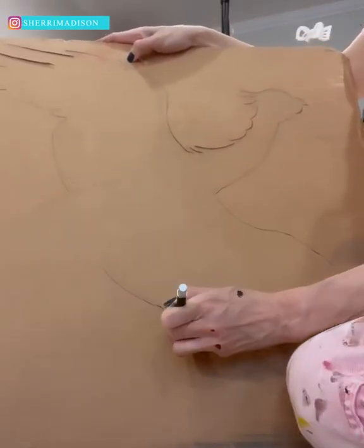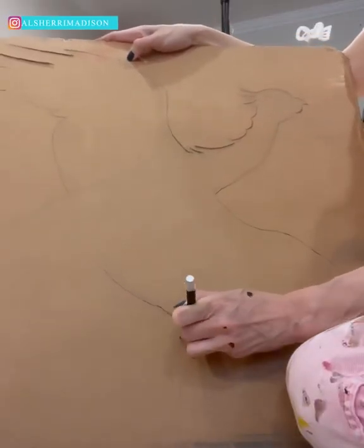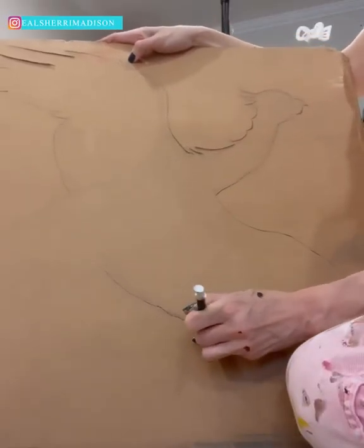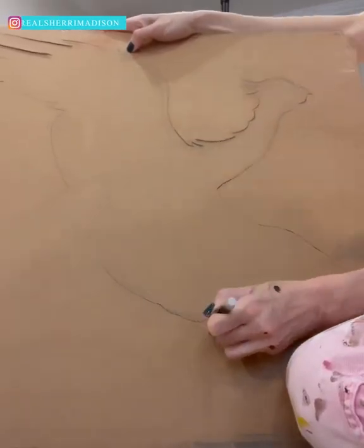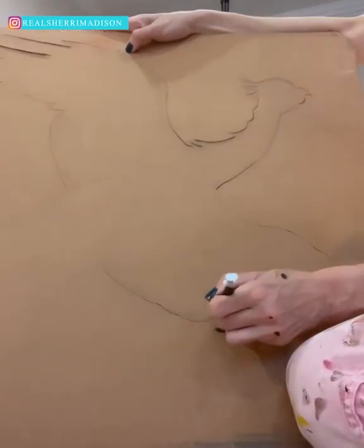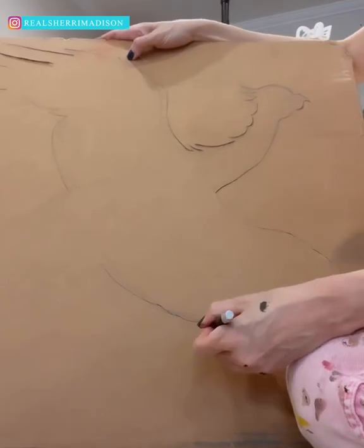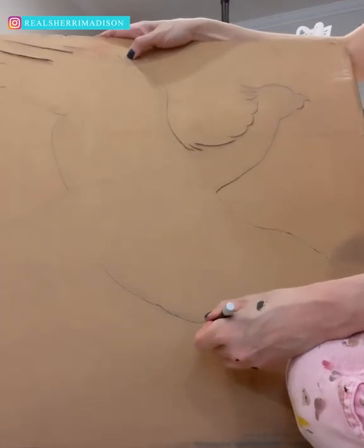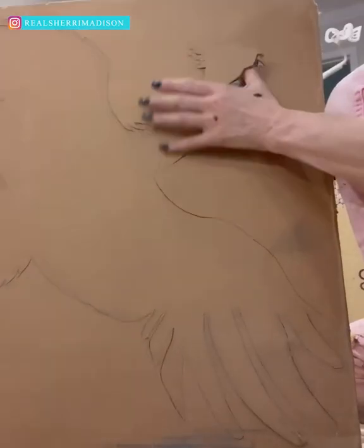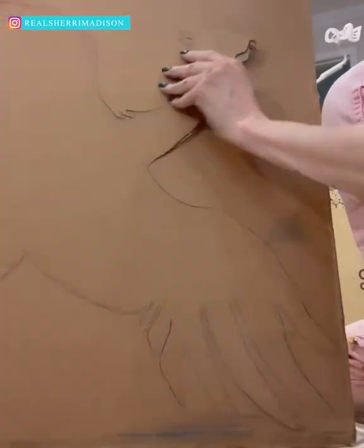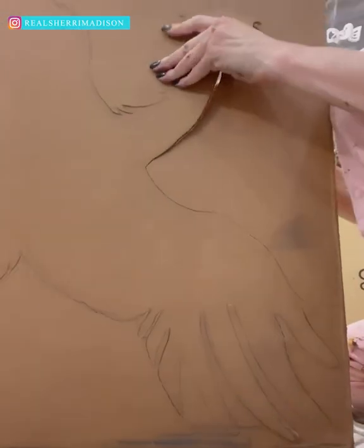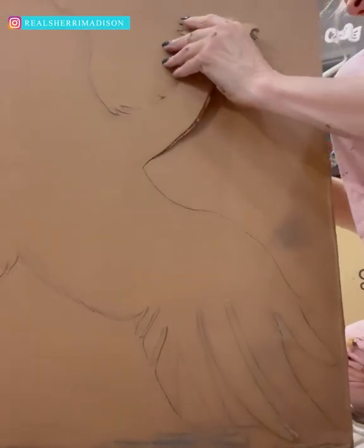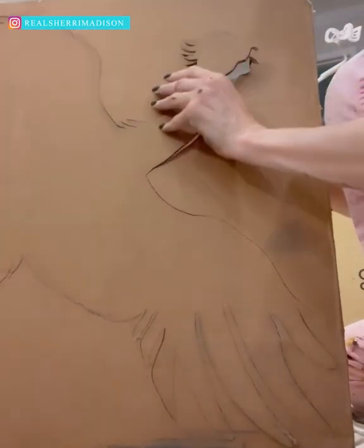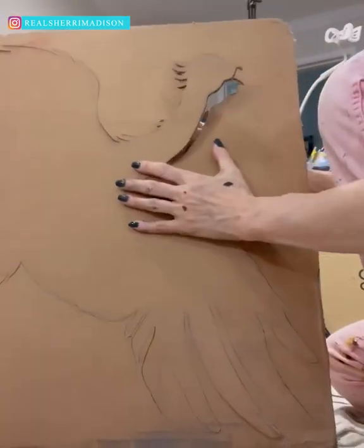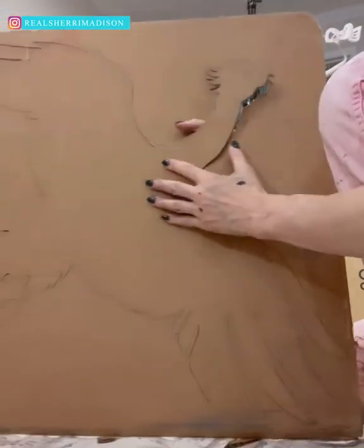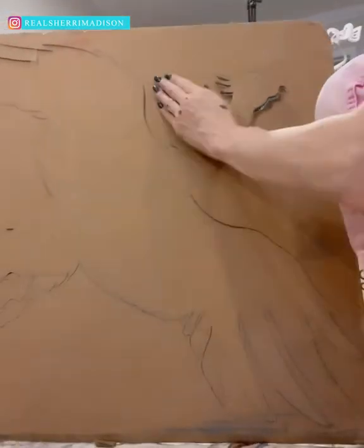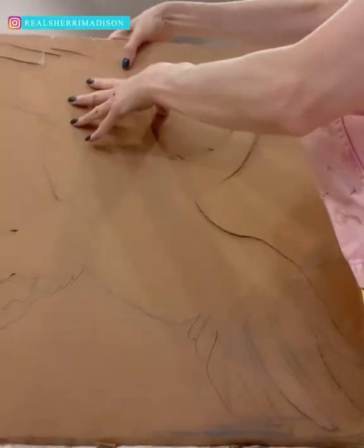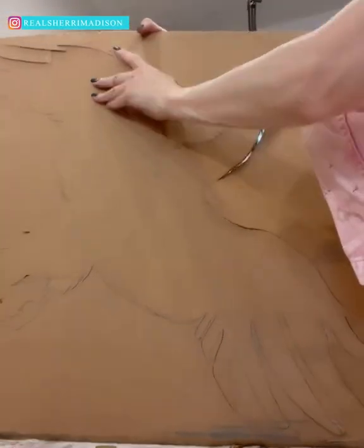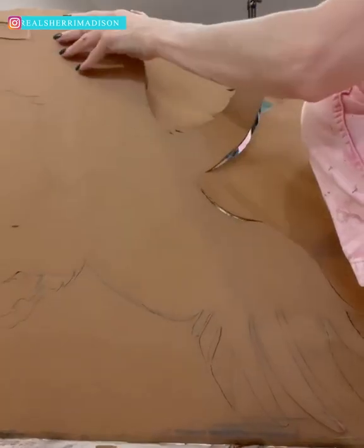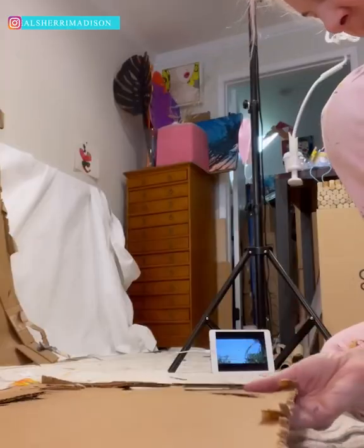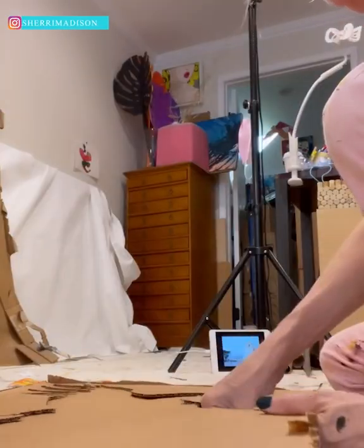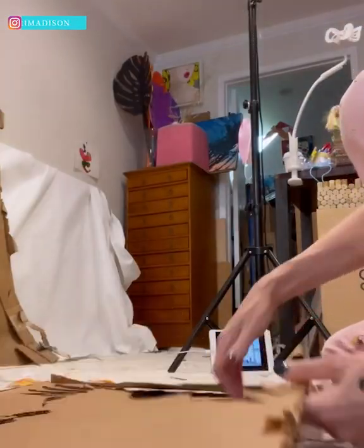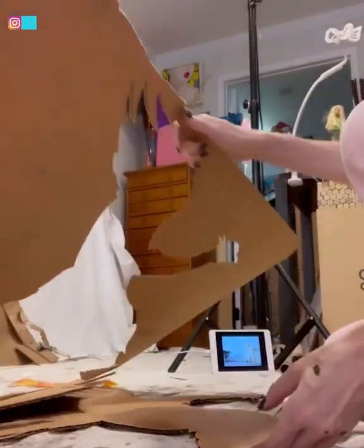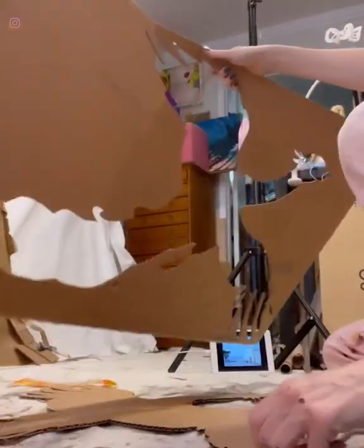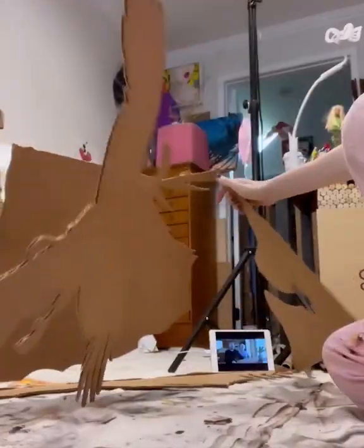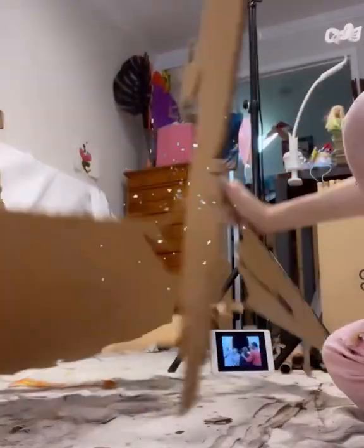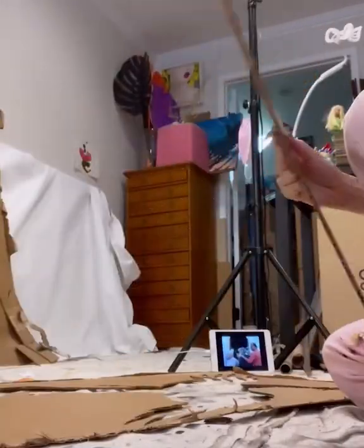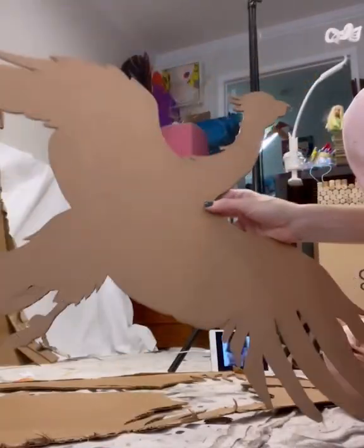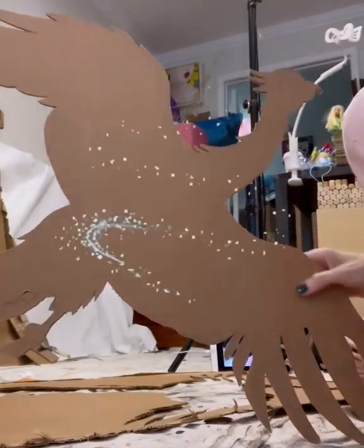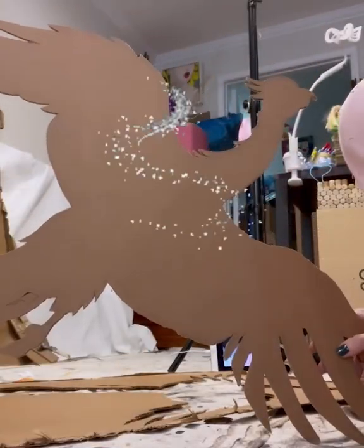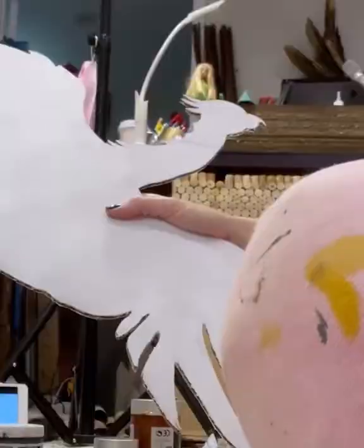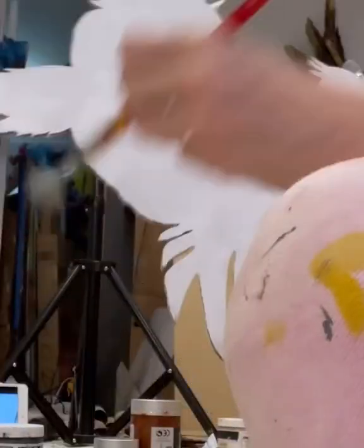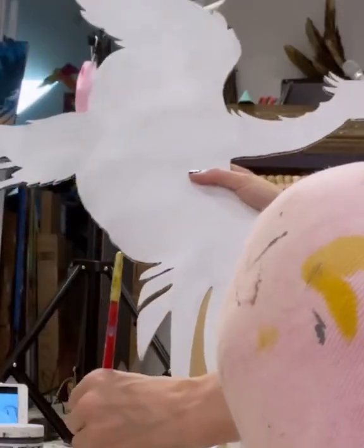Are you familiar with the fact that a phoenix will show up to any member of the Dumbledore family in time of need? So this is the phoenix that'll show up to help you when you need it. It's made of cardboard and painted, so it won't fly away.